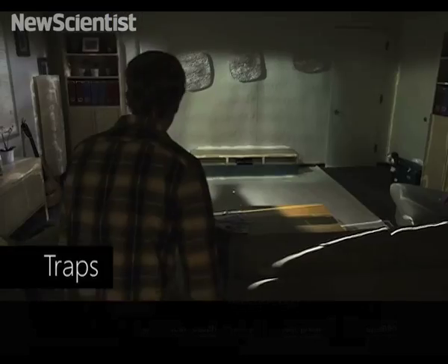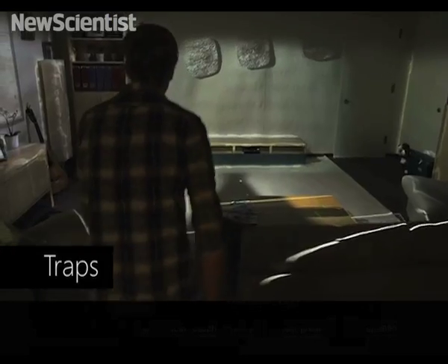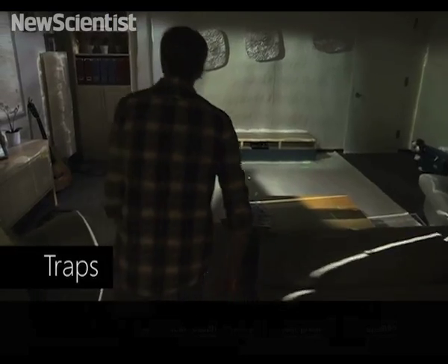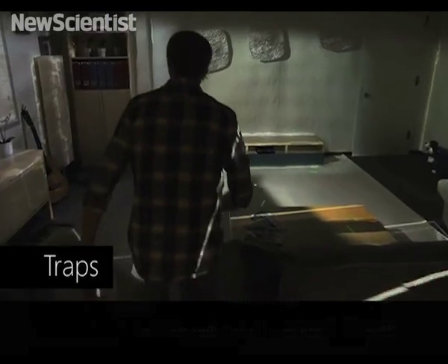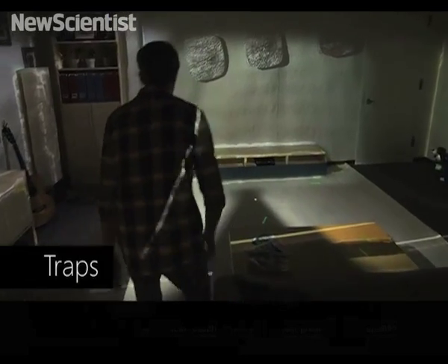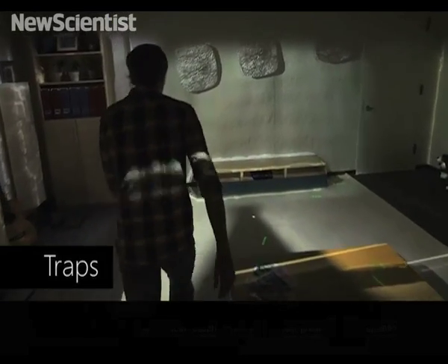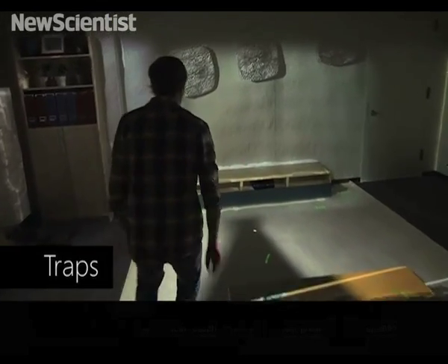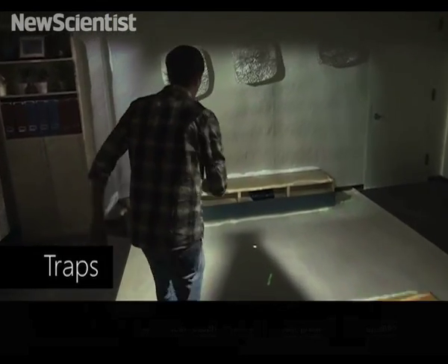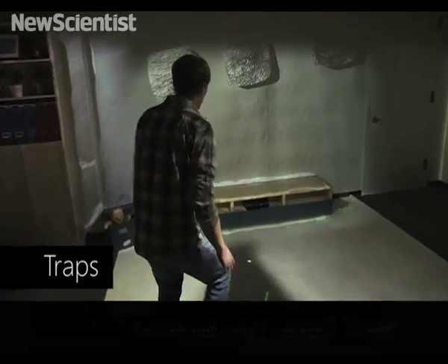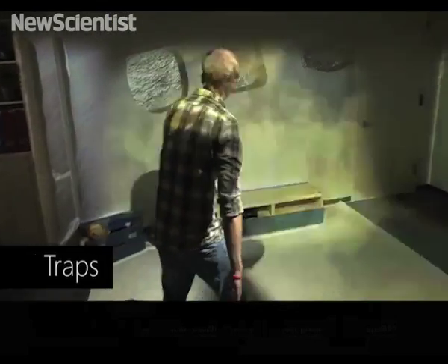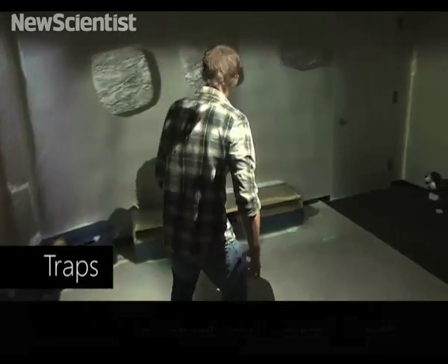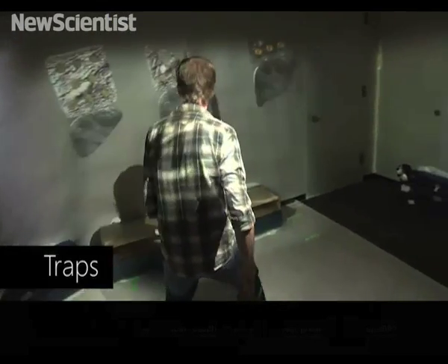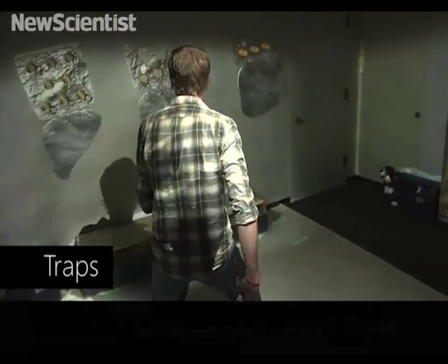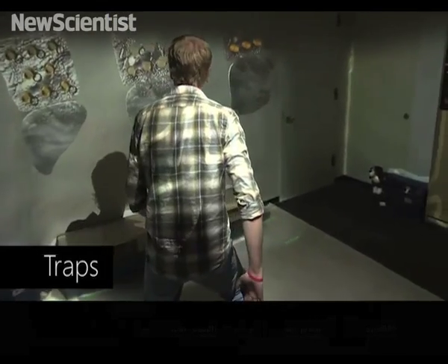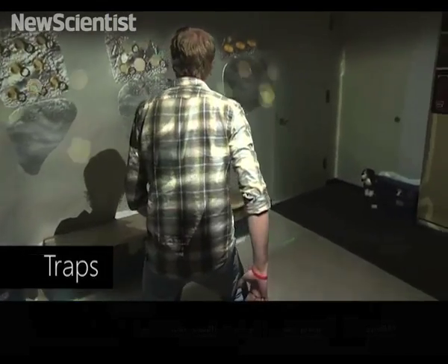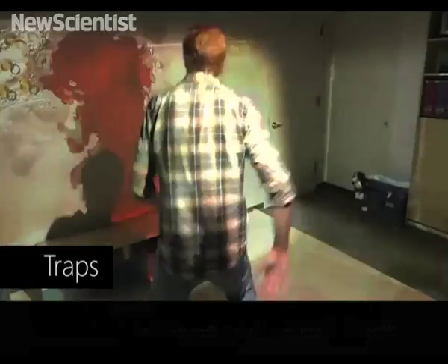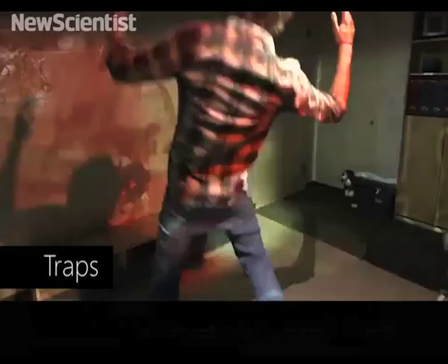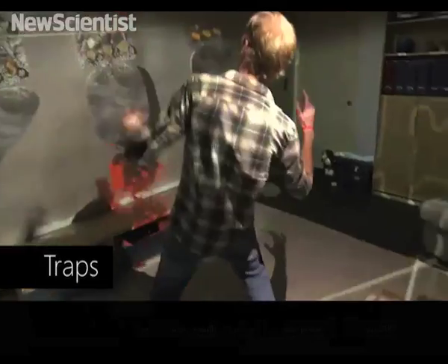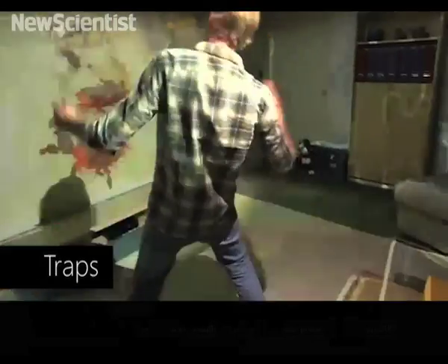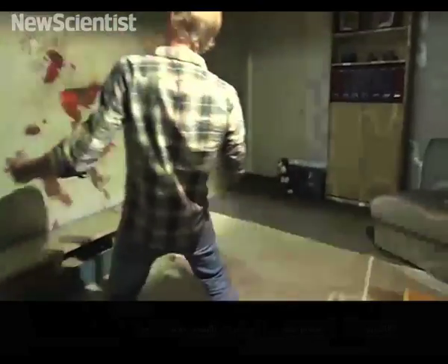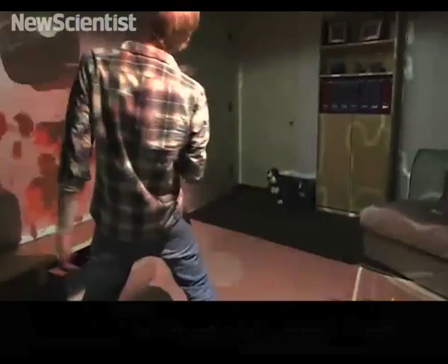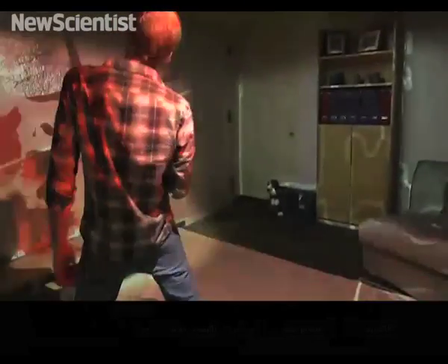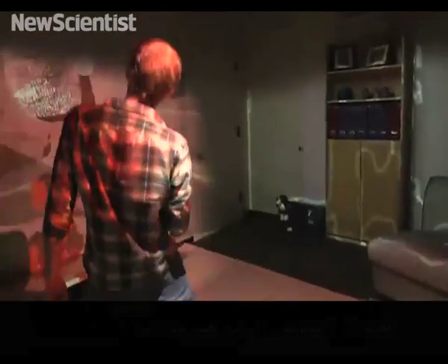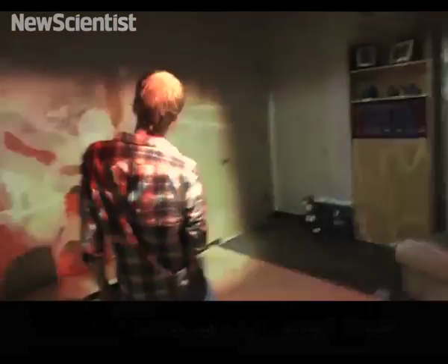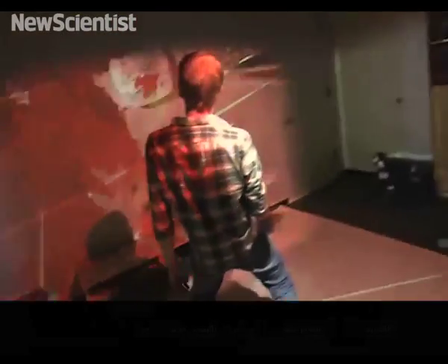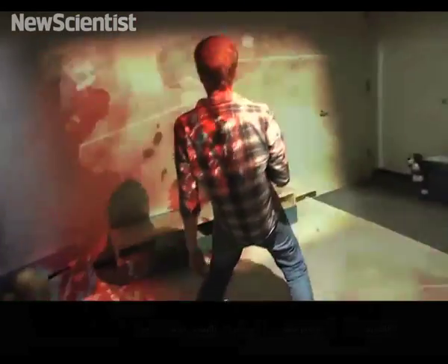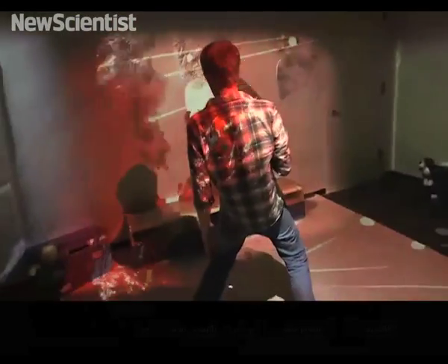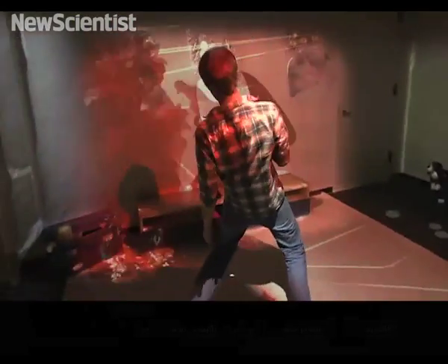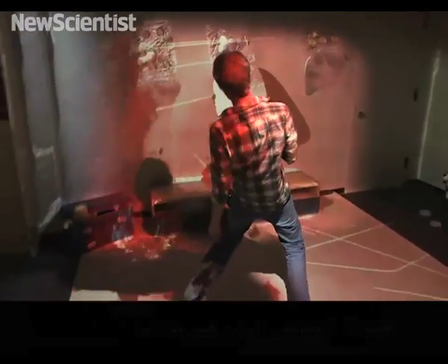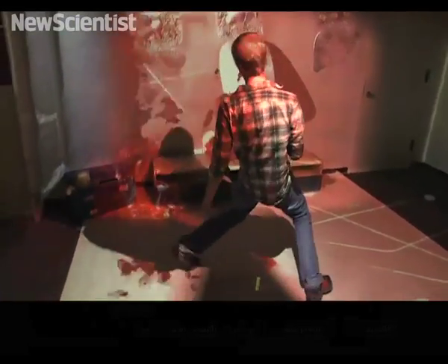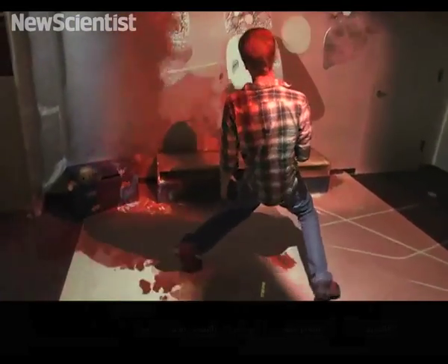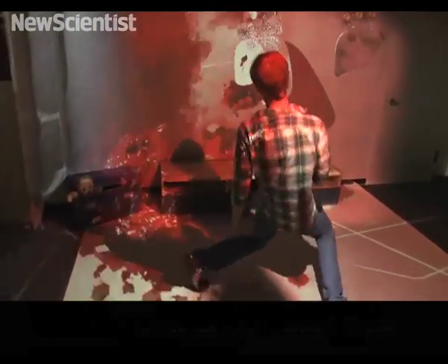As a user walks around the living room, darts emanate from the walls that the user must avoid. When the user is hit, visual elements are shown to indicate health damage.